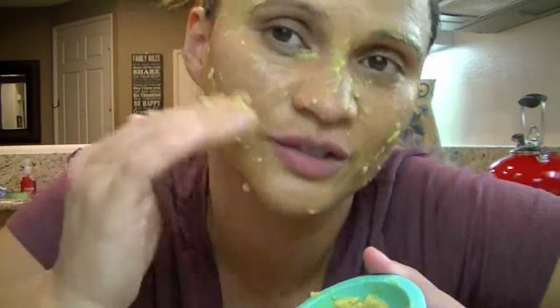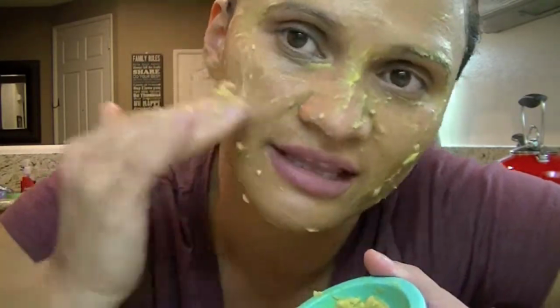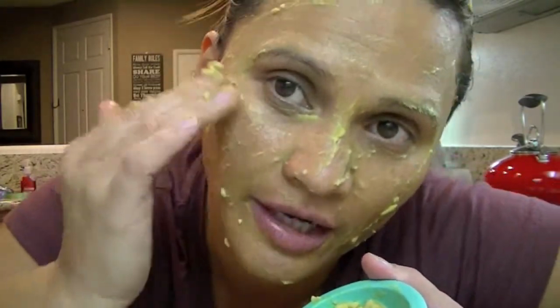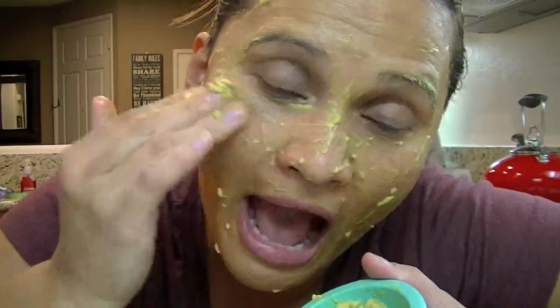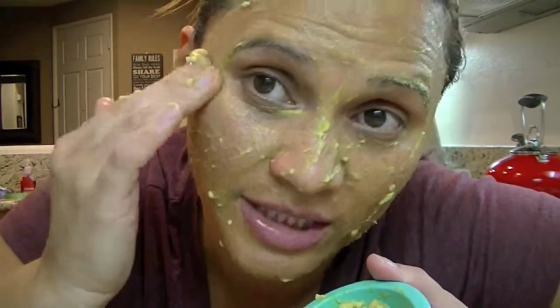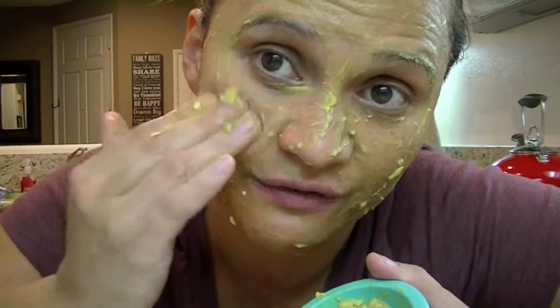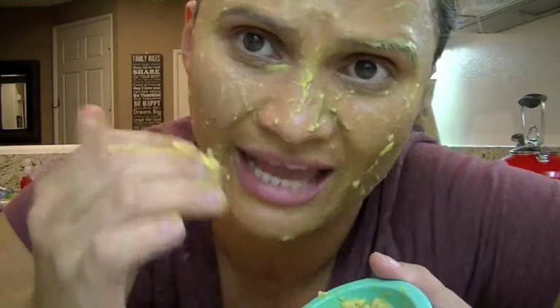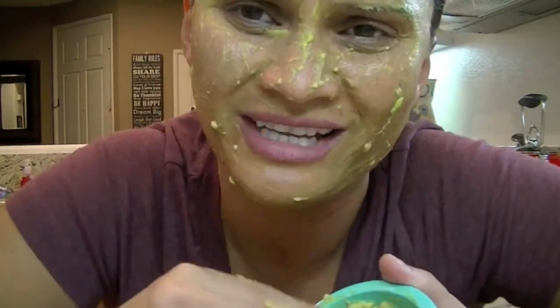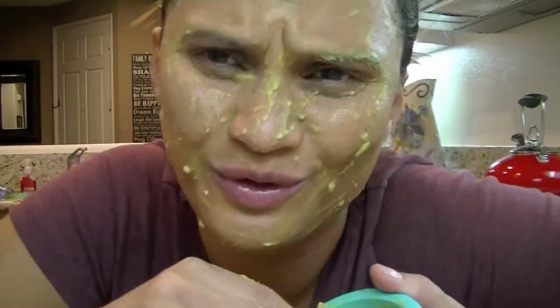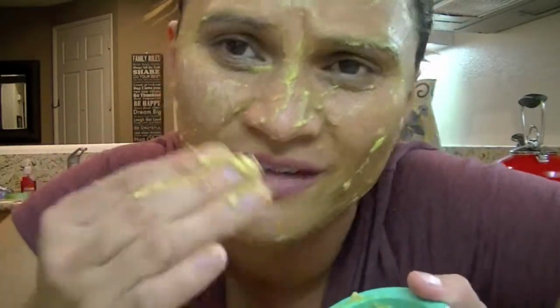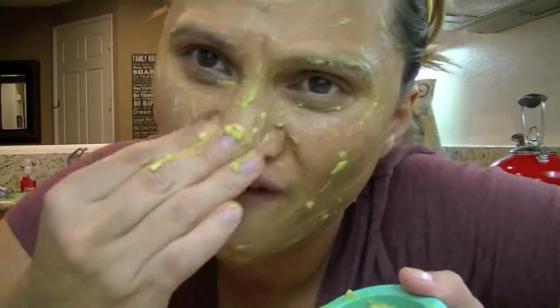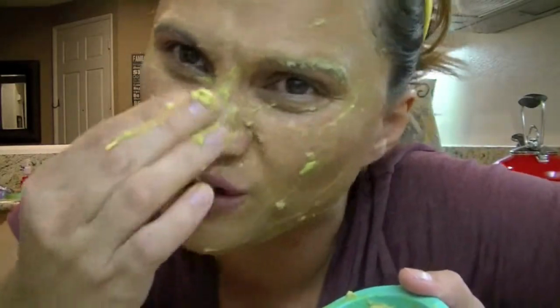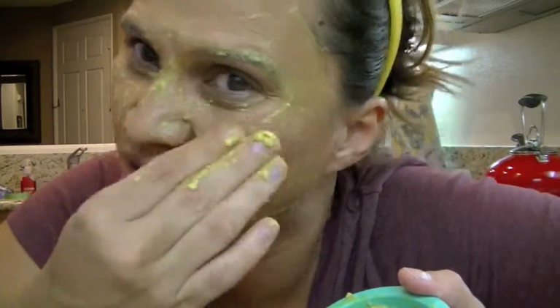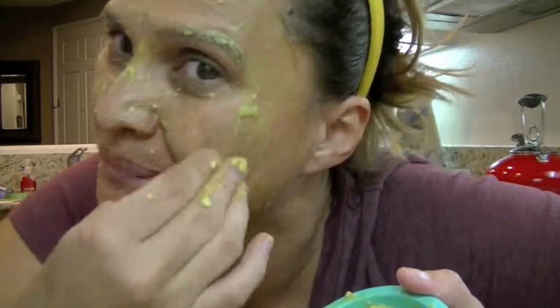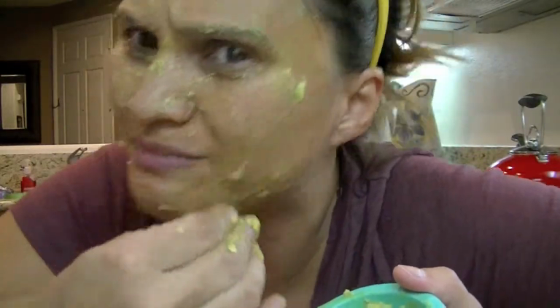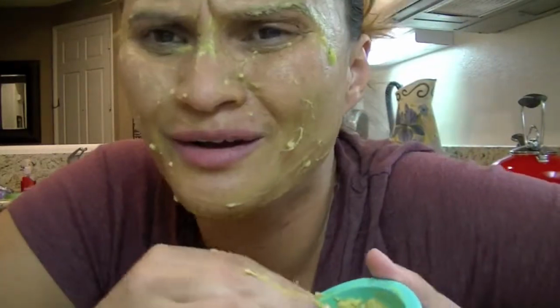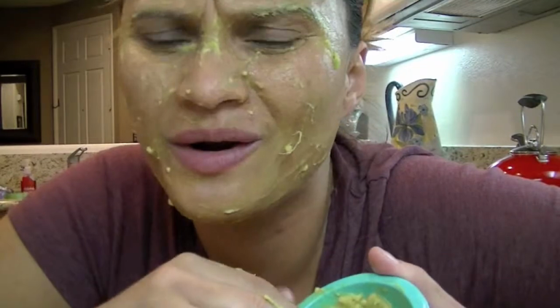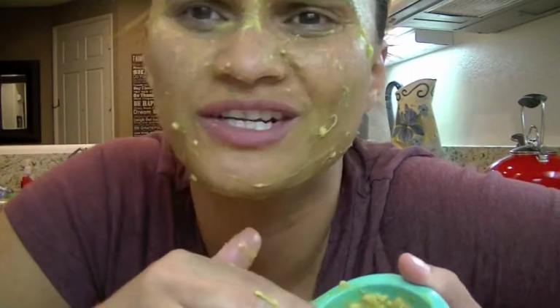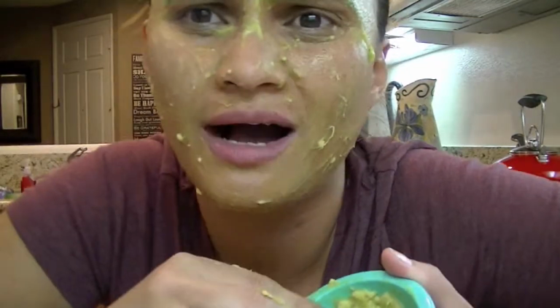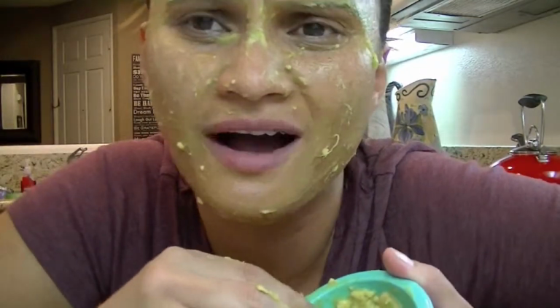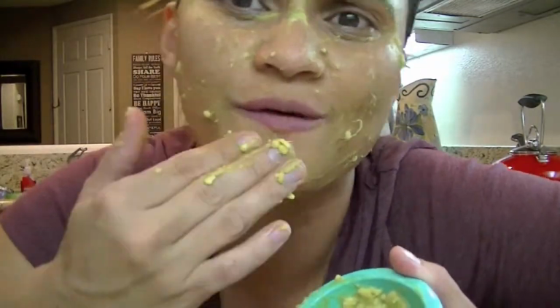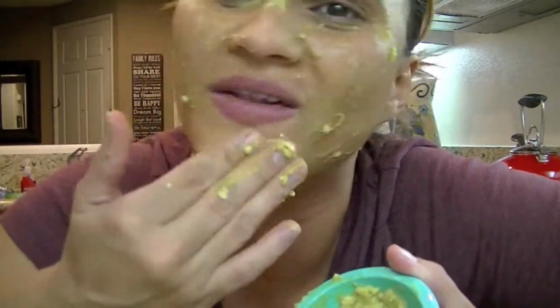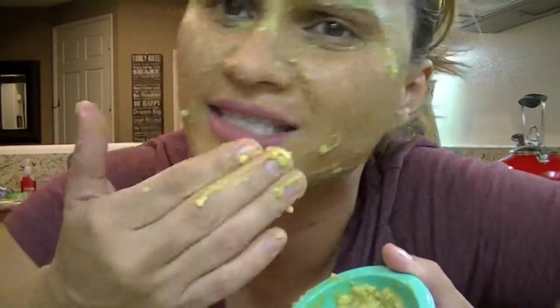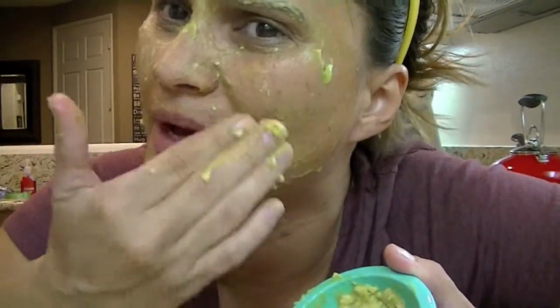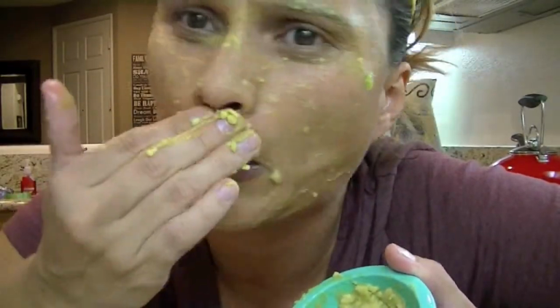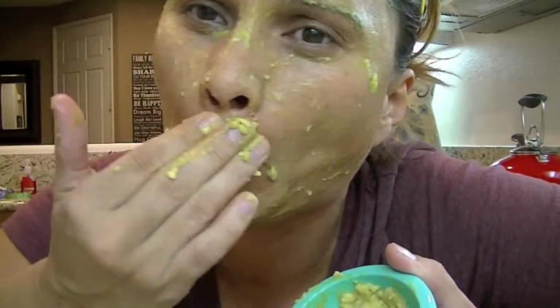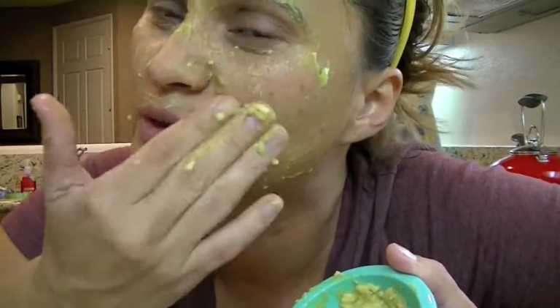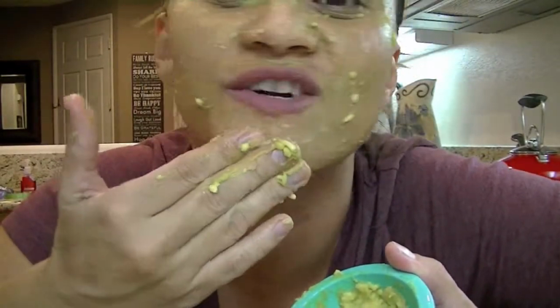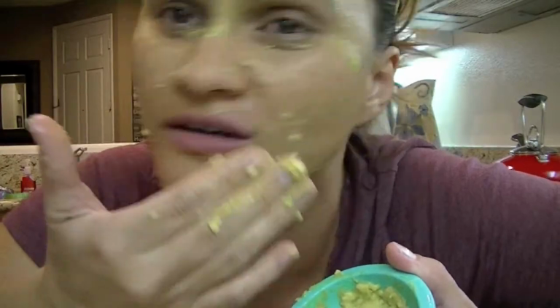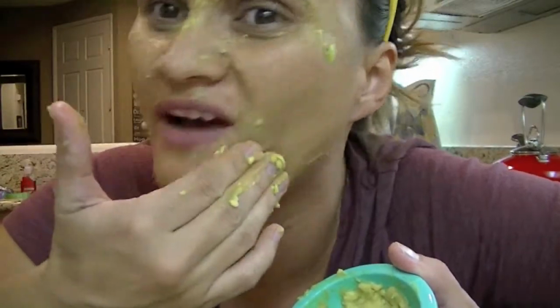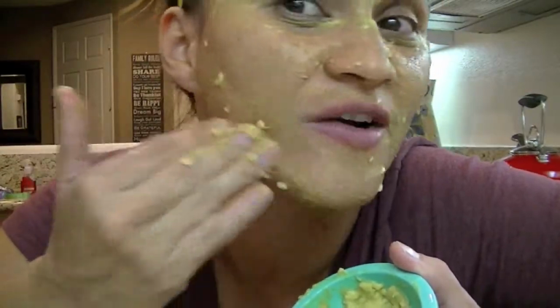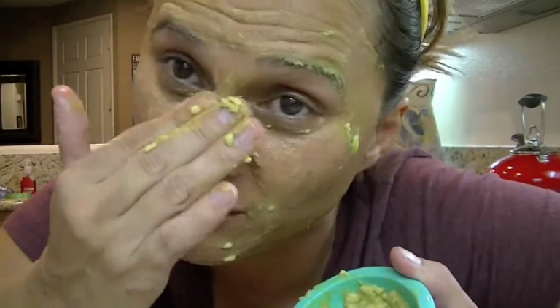I've had Spanish friends who say, "You're crazy — you have avocado for dessert?" And I'm like, we don't want to waste good avocados for guacamole. The best avocados are reserved for desserts. We have avocado ice cream. Avocado face masks.